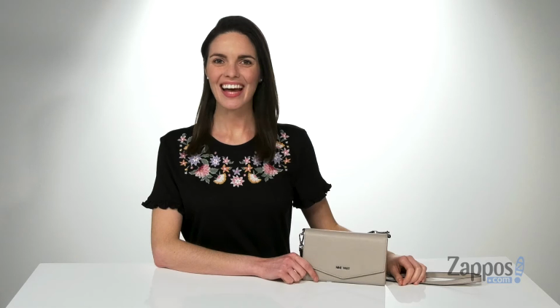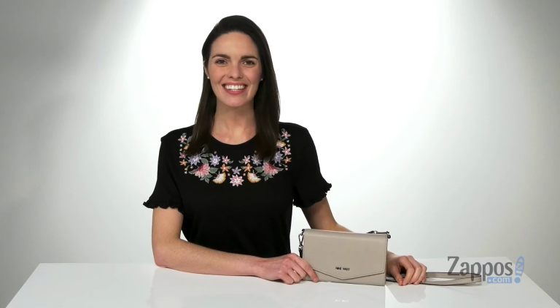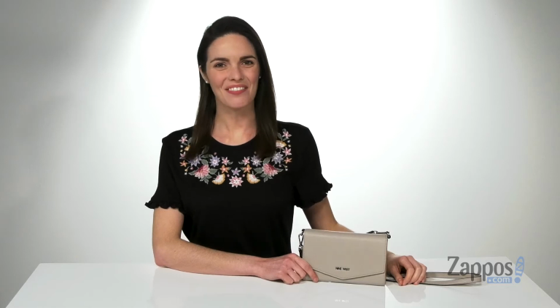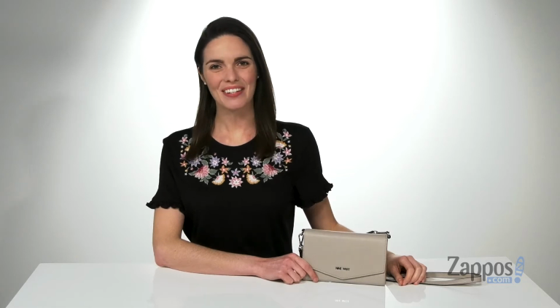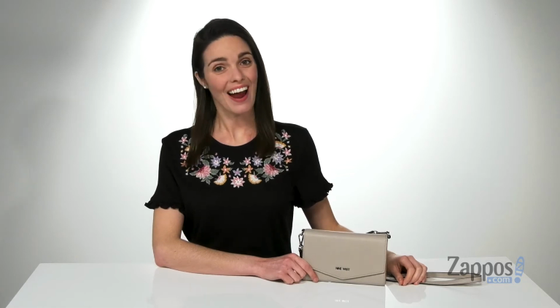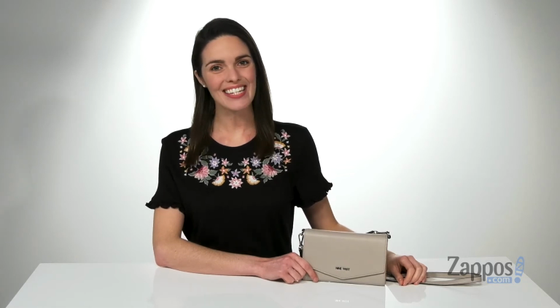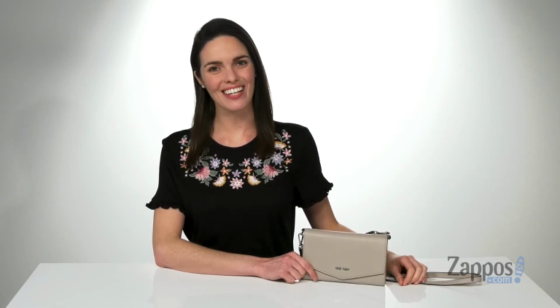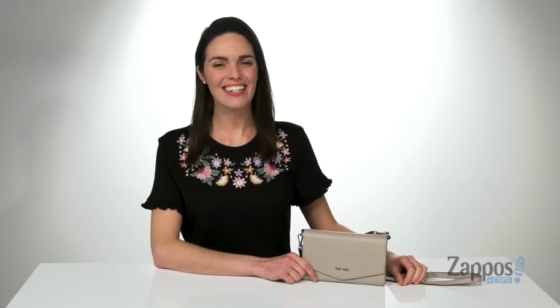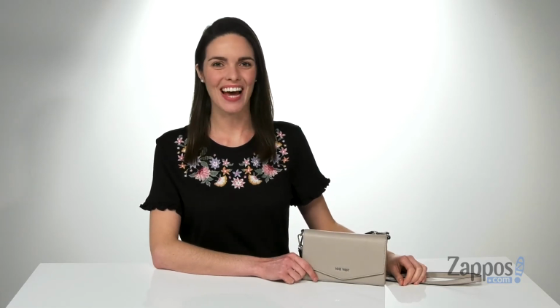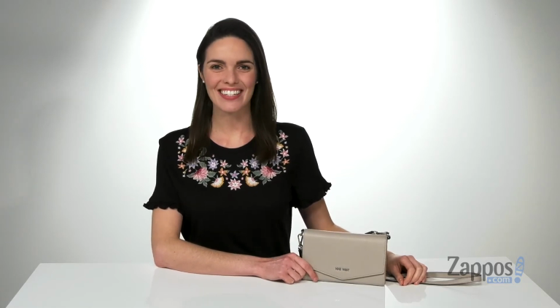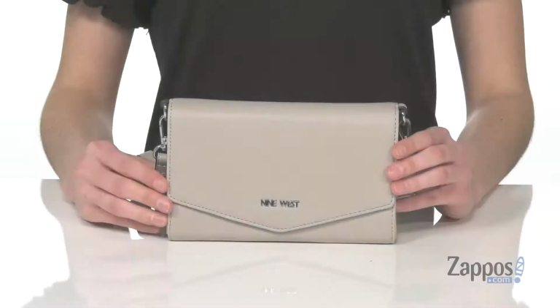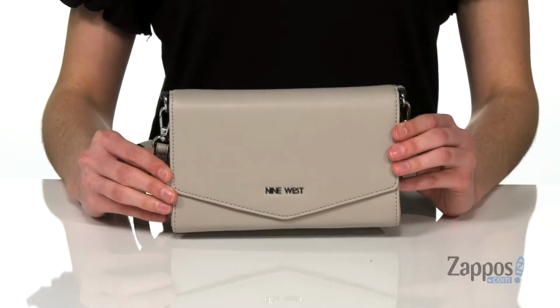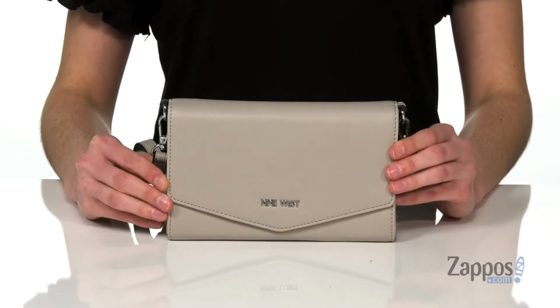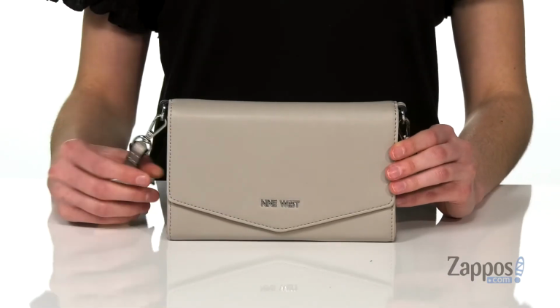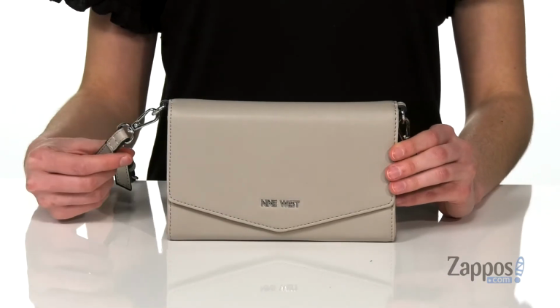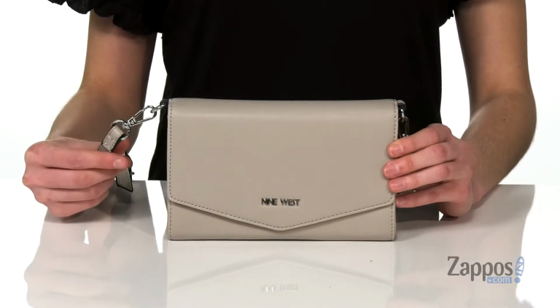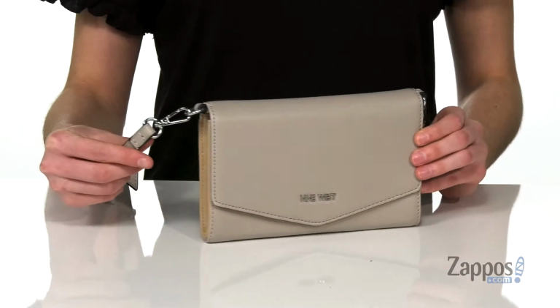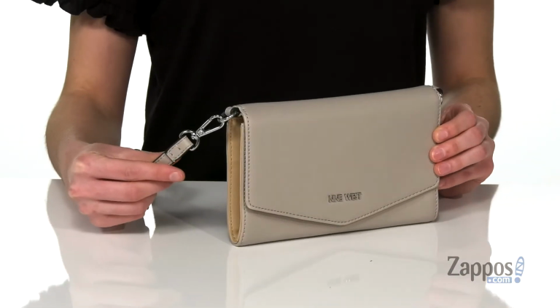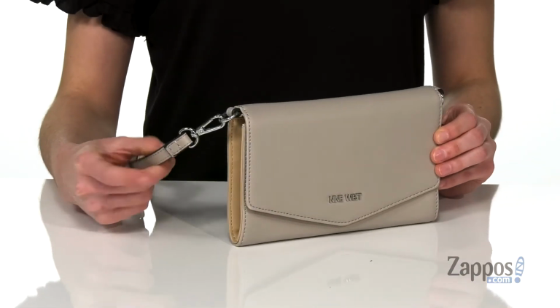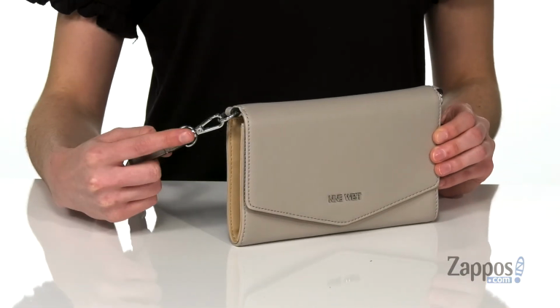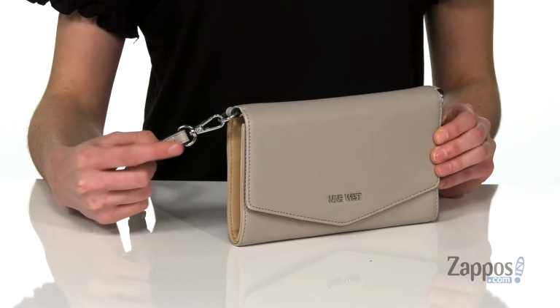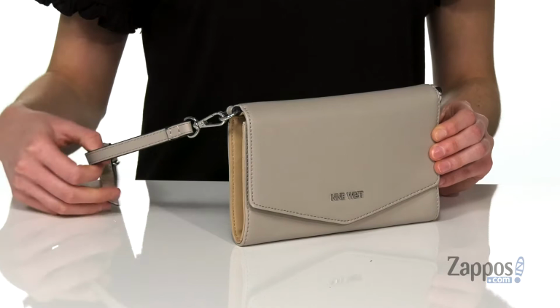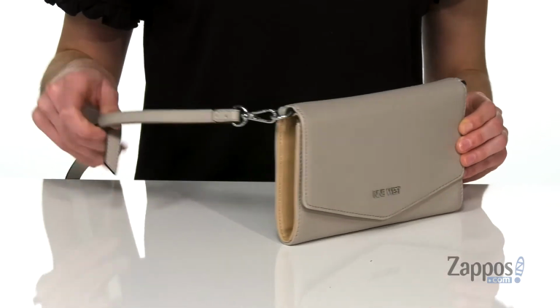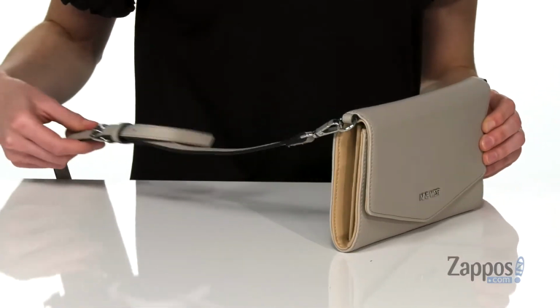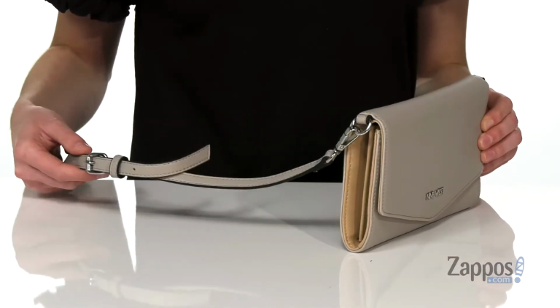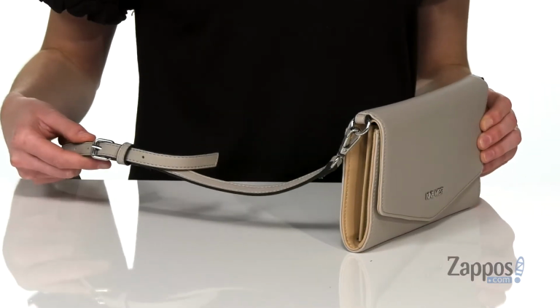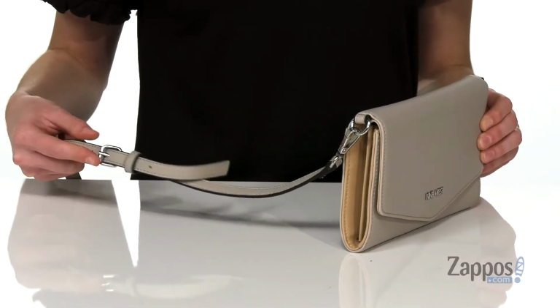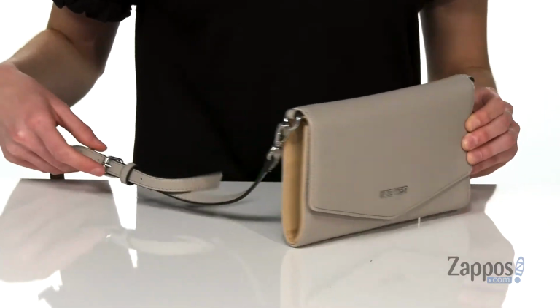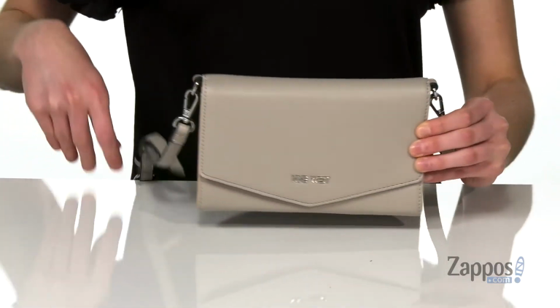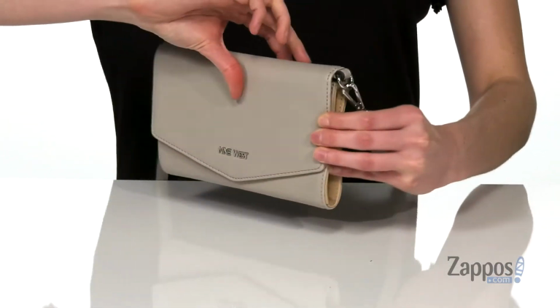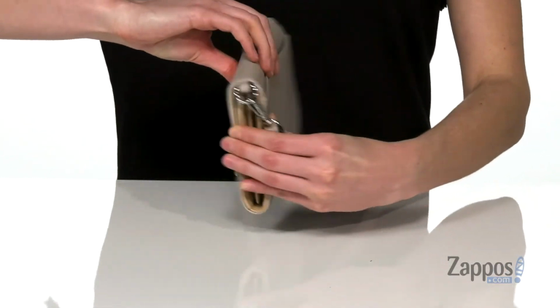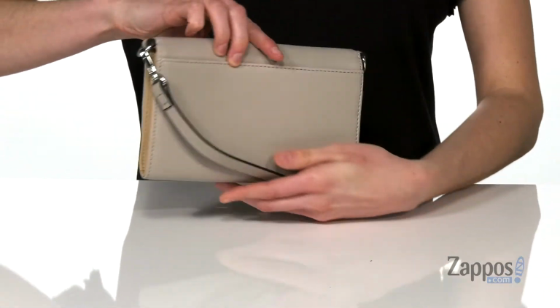Hey, Zoe from Zappos here, and this is the Whitley Clutch from Nine West. This bag is faux leather and will convert to a clutch super easily when you remove that crossbody strap. It's also adjustable so you can go hands-free comfortably.